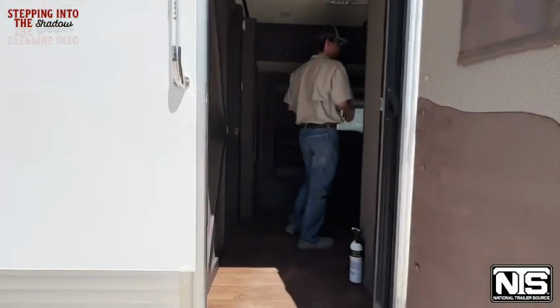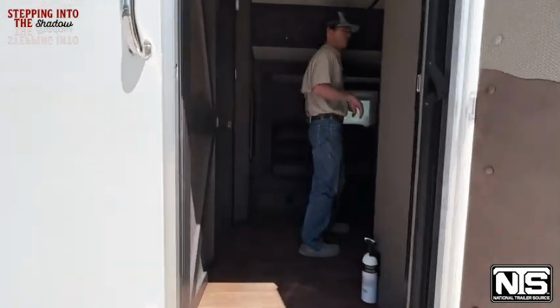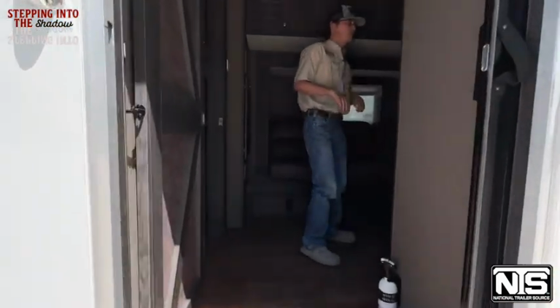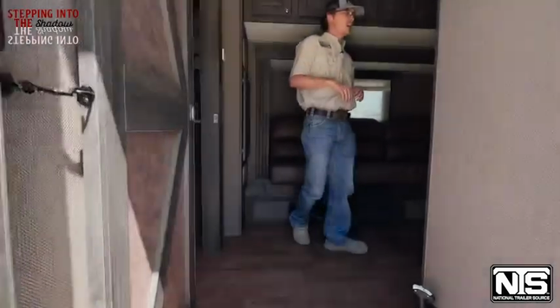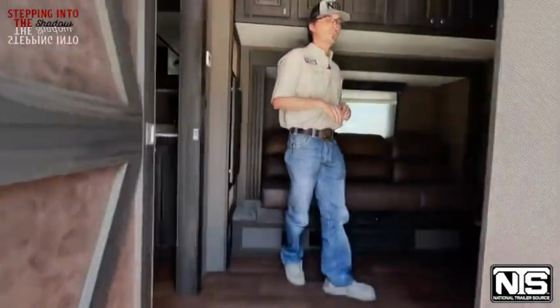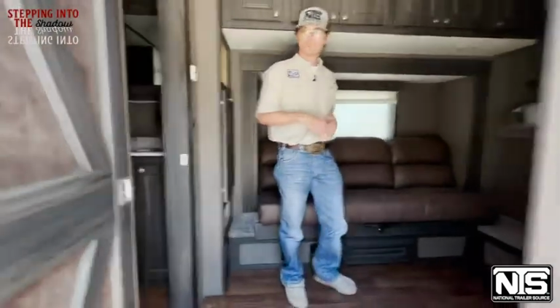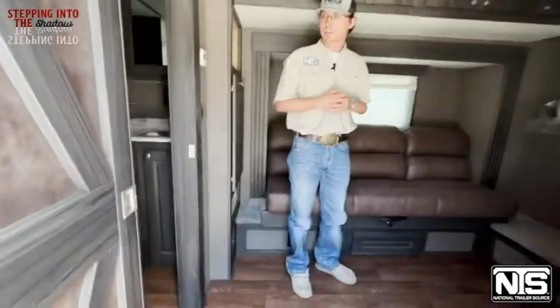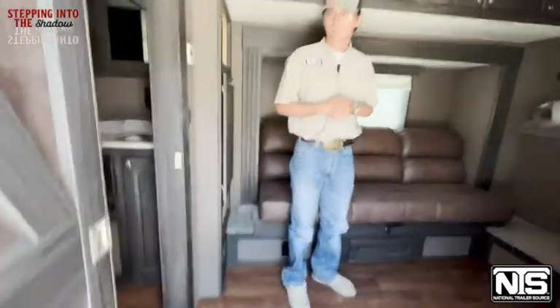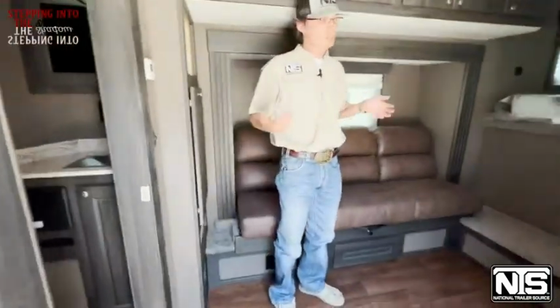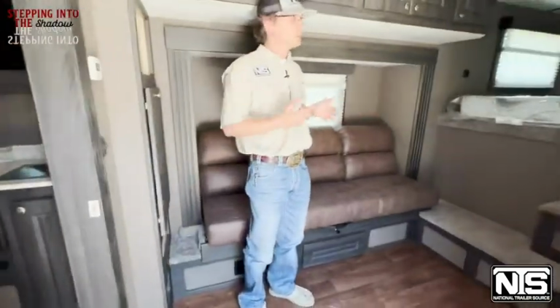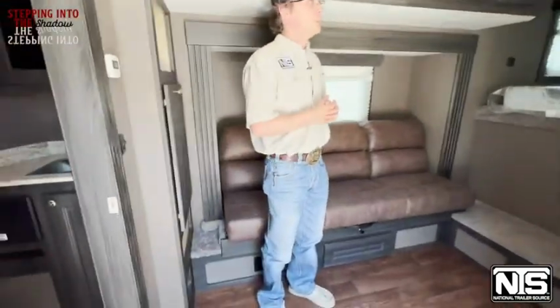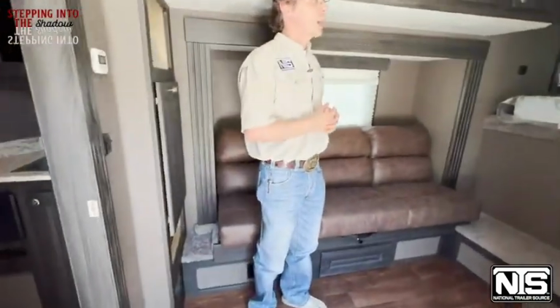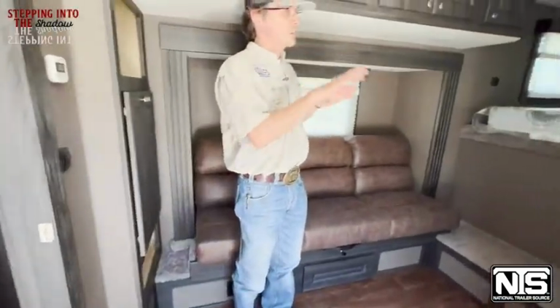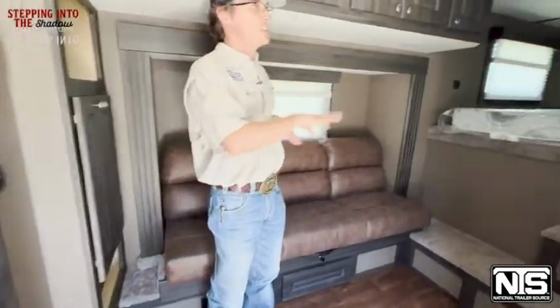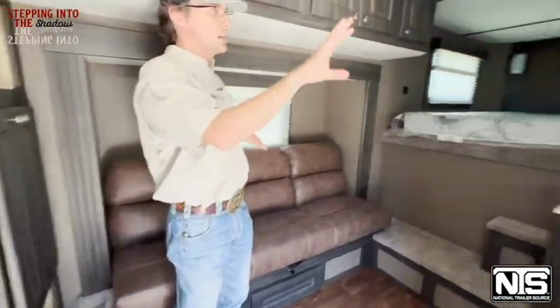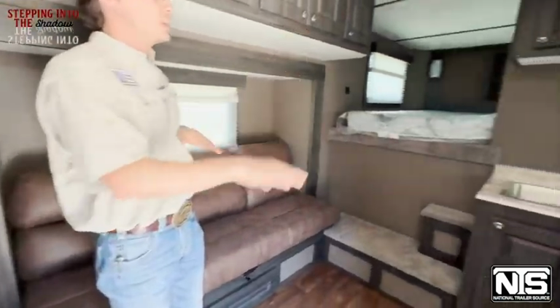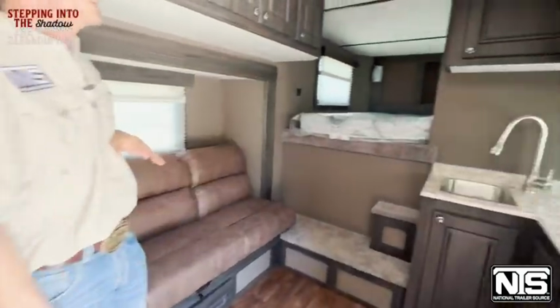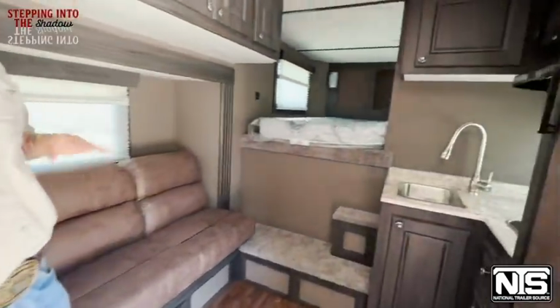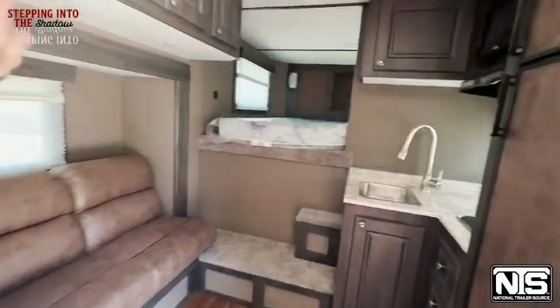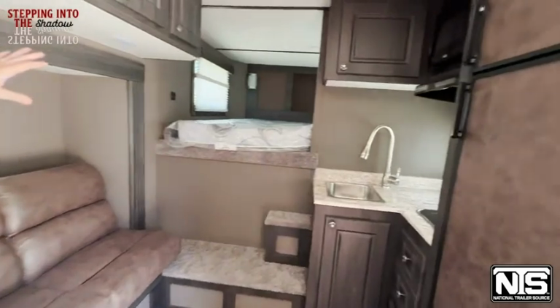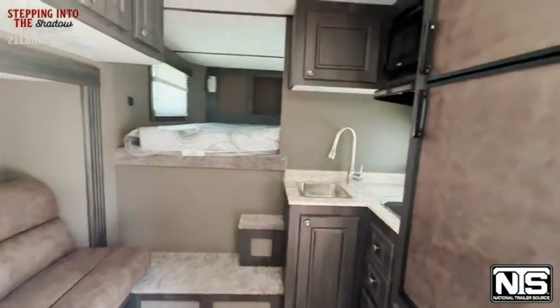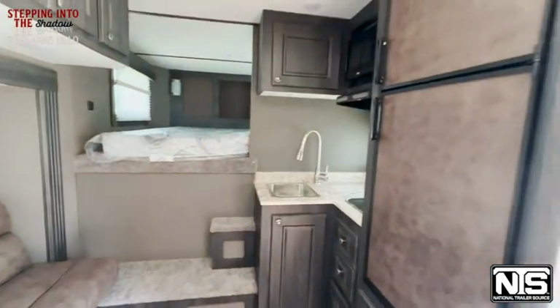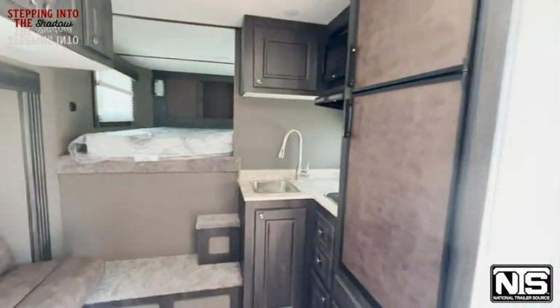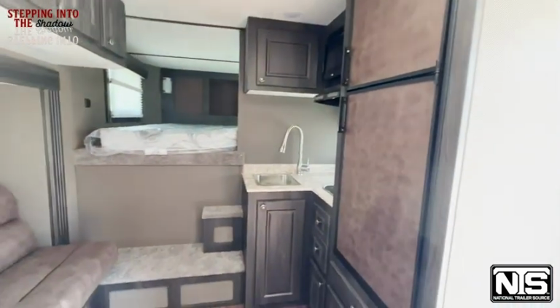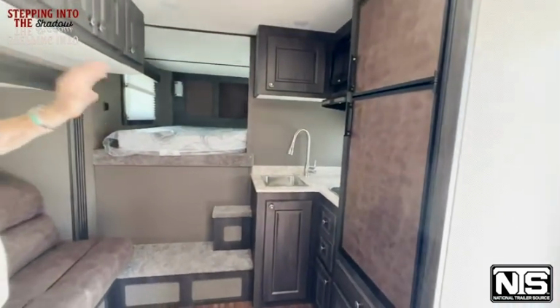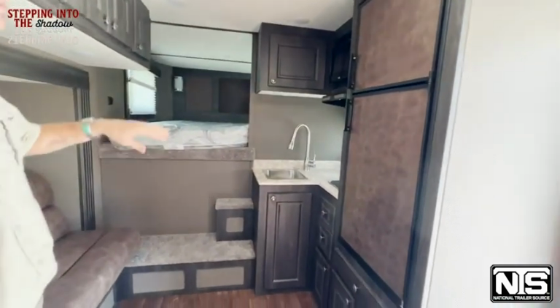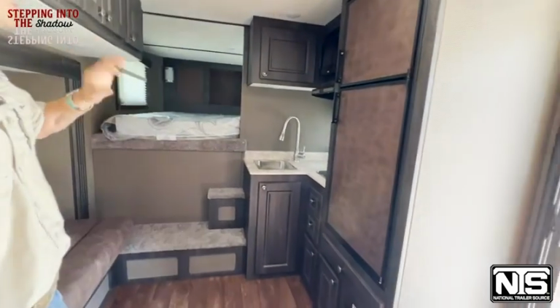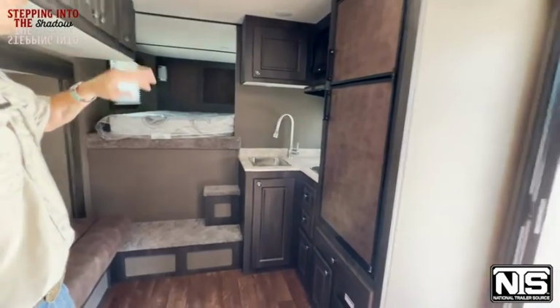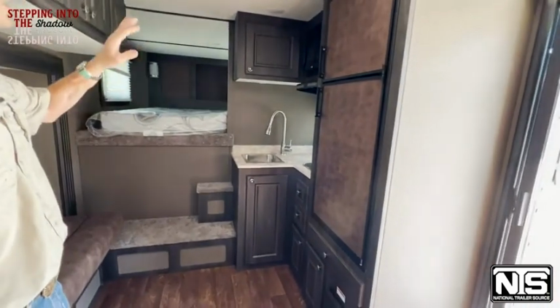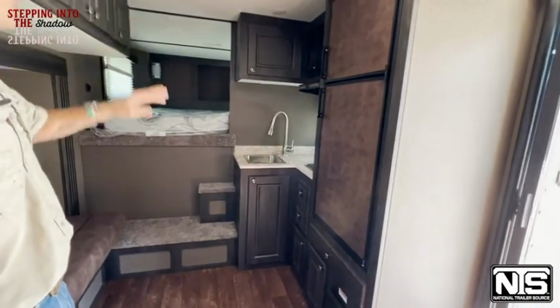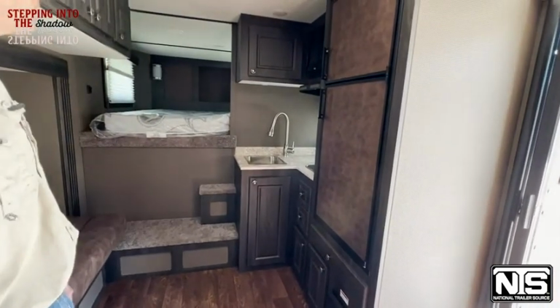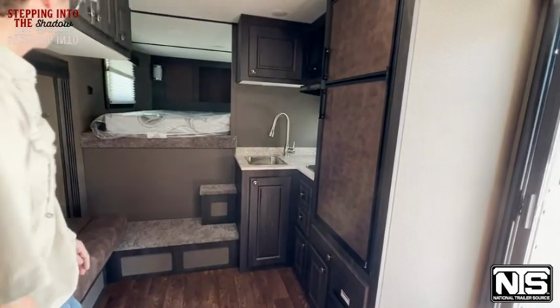Stepping inside your living quarters area here — this is 10 foot. You've got a front kitchen area, big fridge, your bed up in the nose area, sink, recessed cooktop, and microwave.